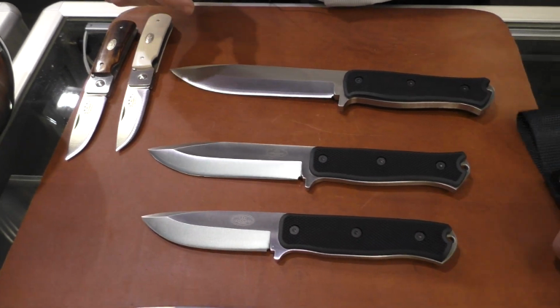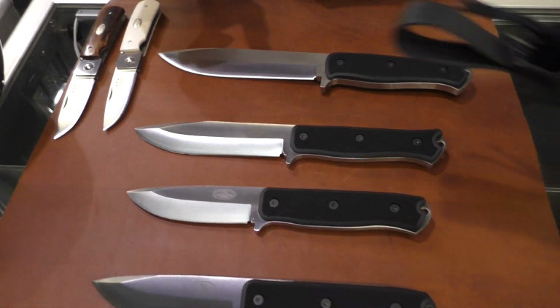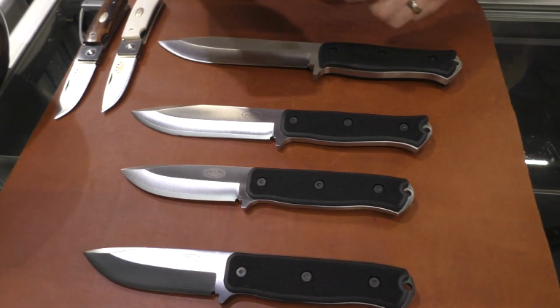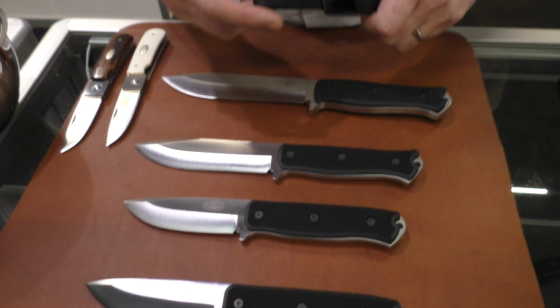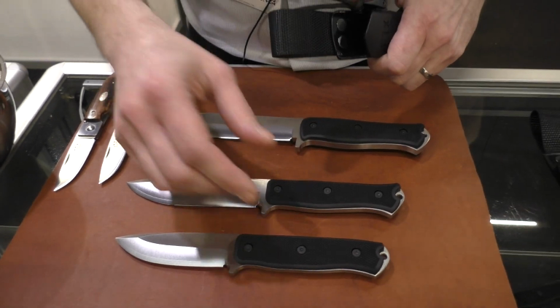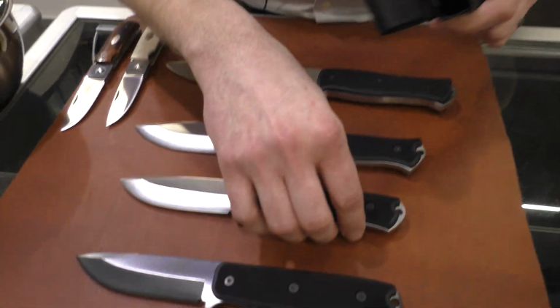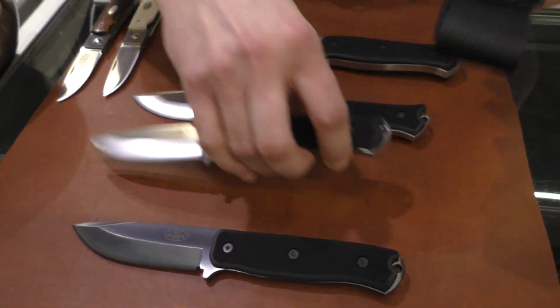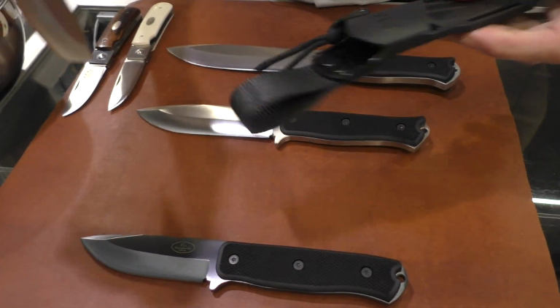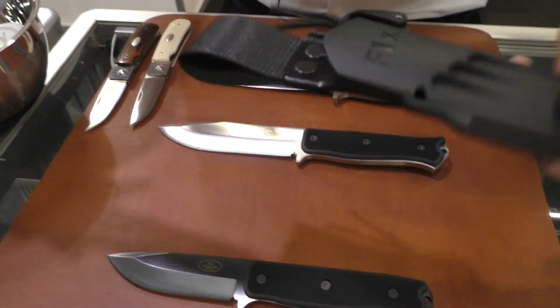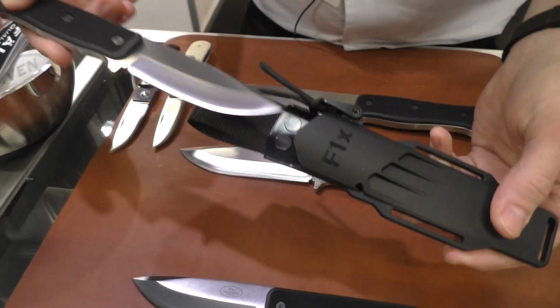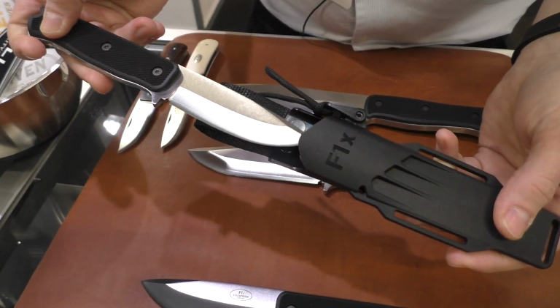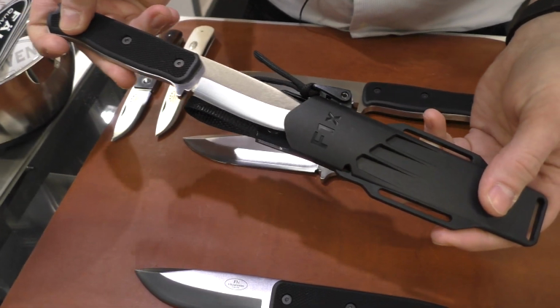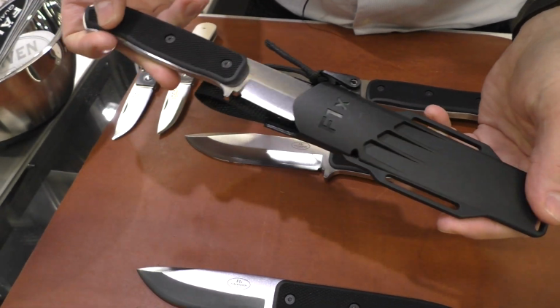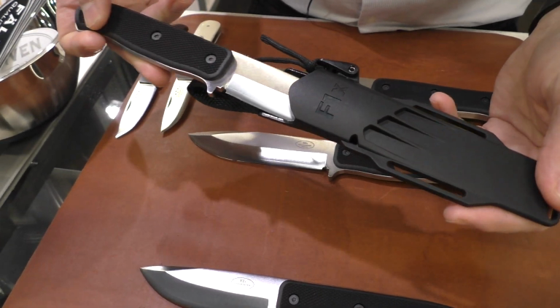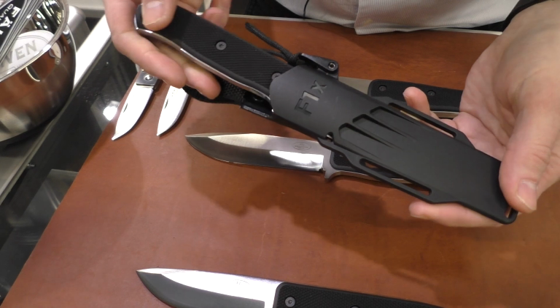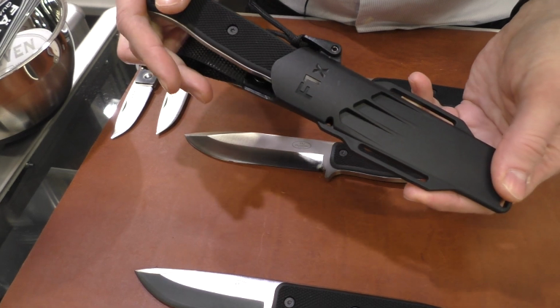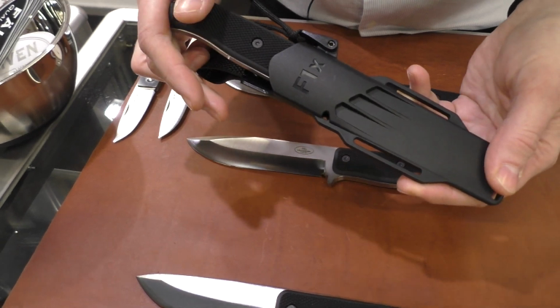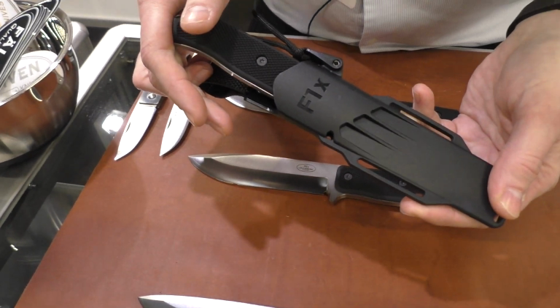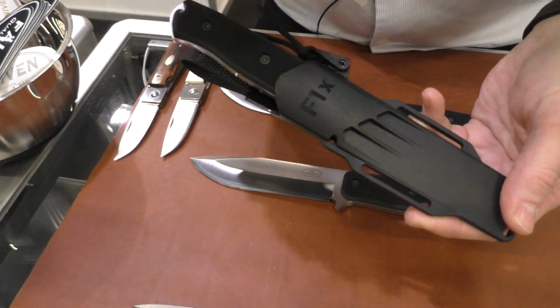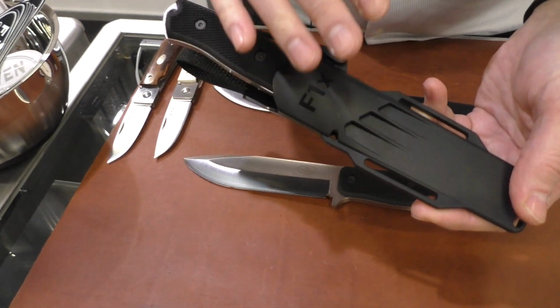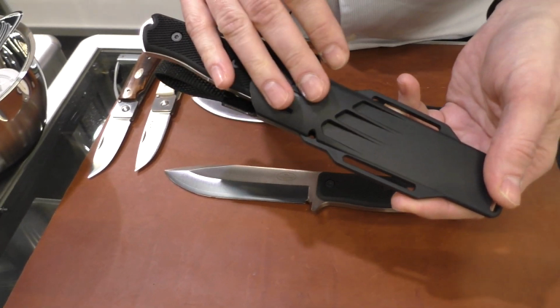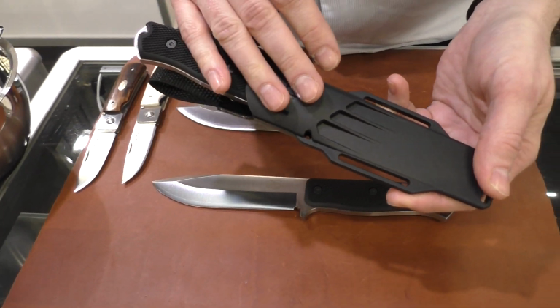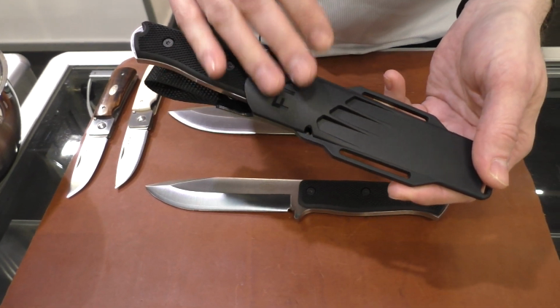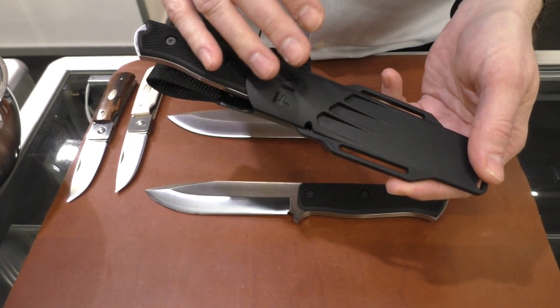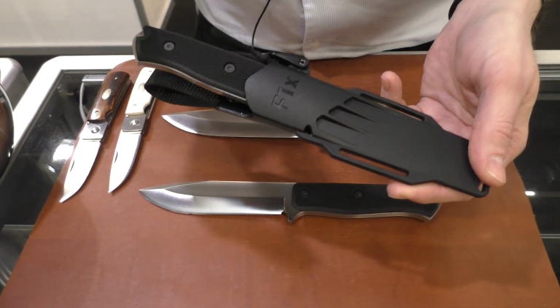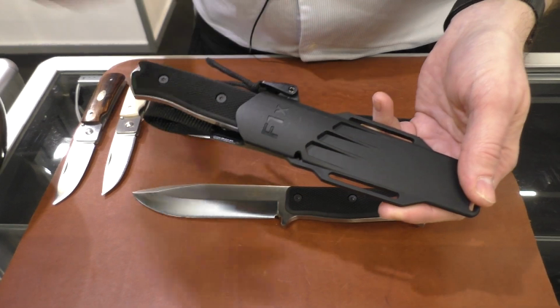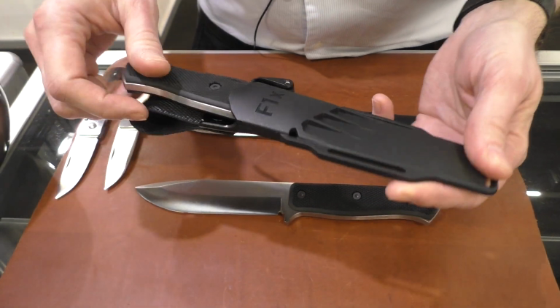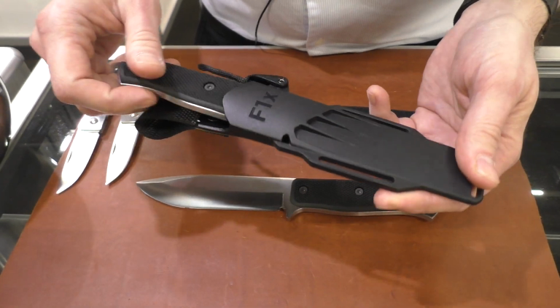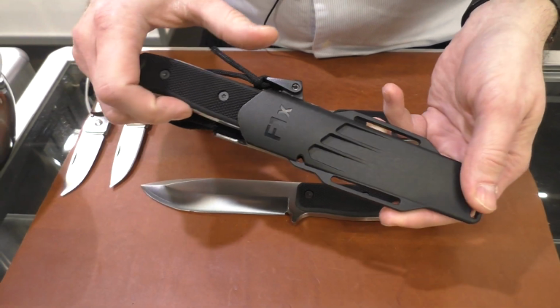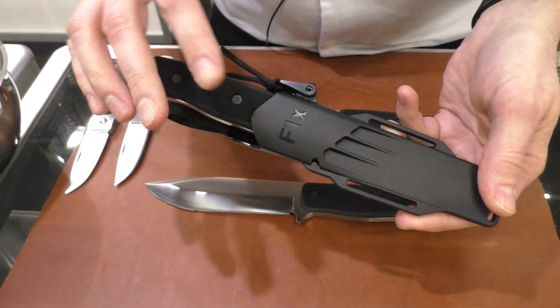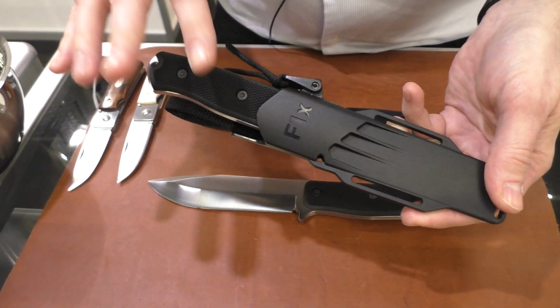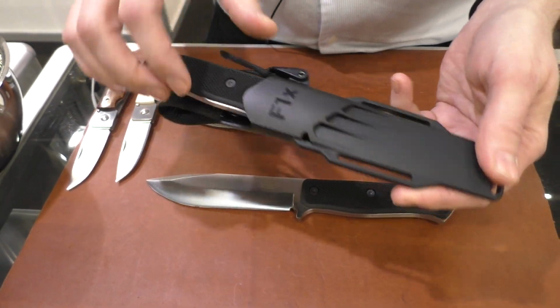It's a very durable, nice black transparent coating used in many steel industries and tools. These also come with a new type of sheath that we are making for a bunch of other models in the future as well, including the standard F1.